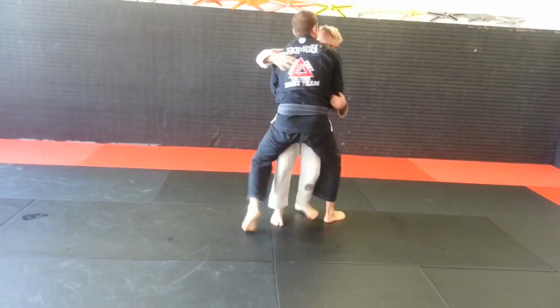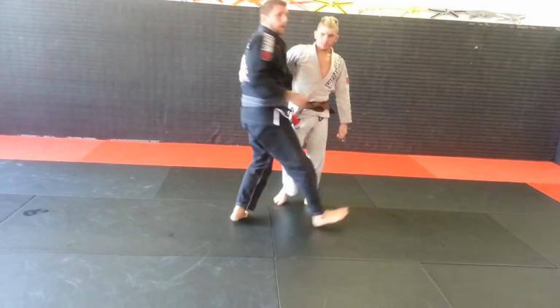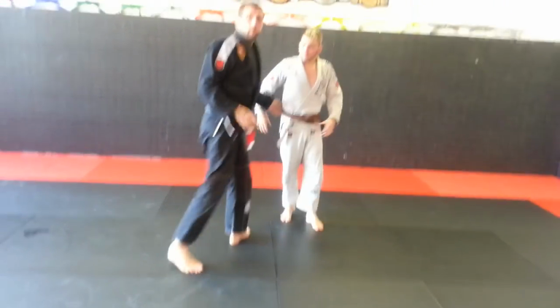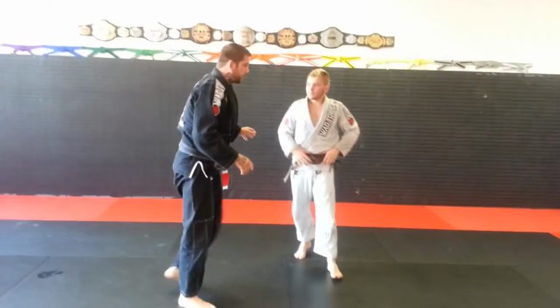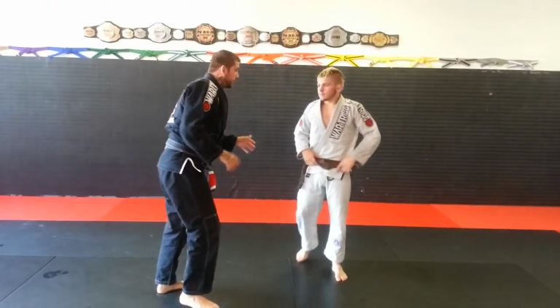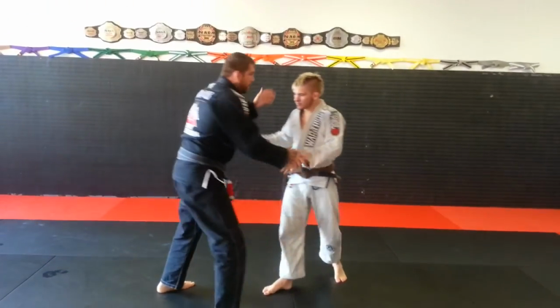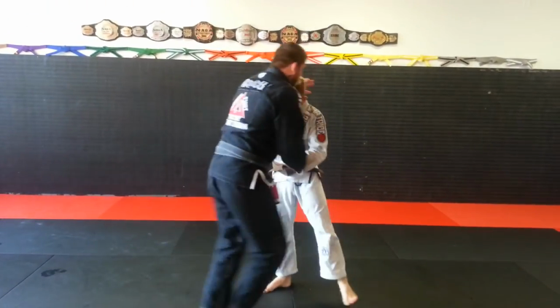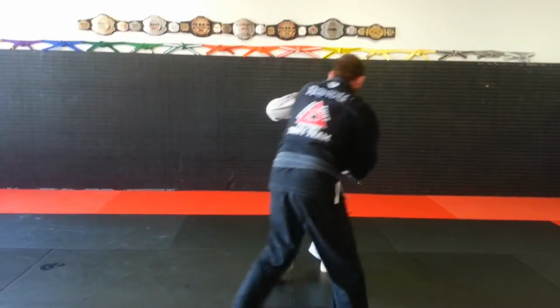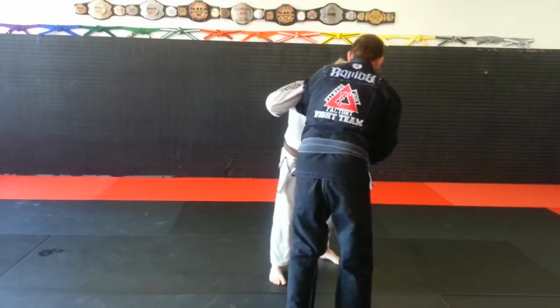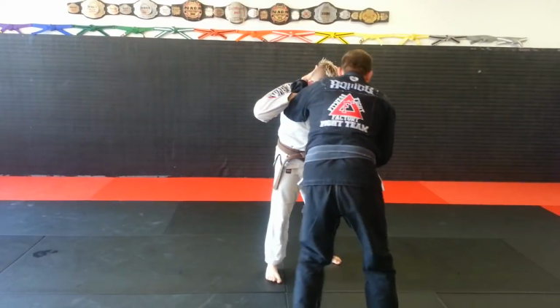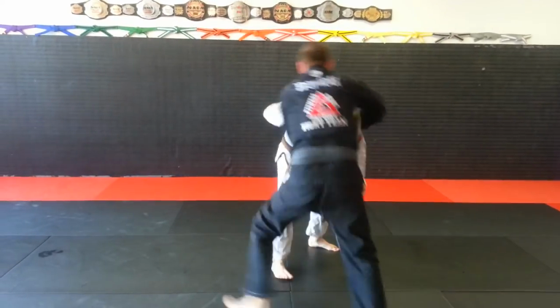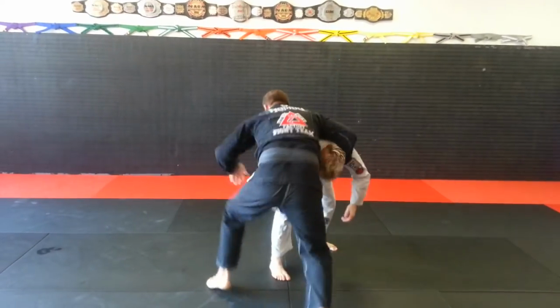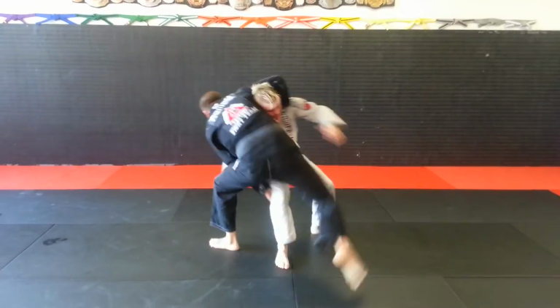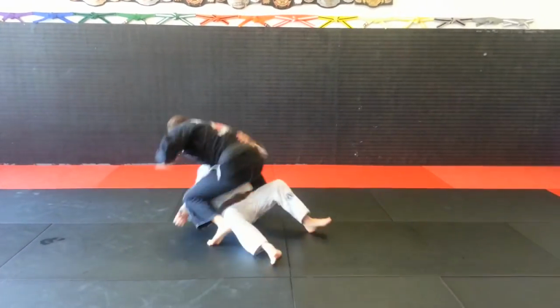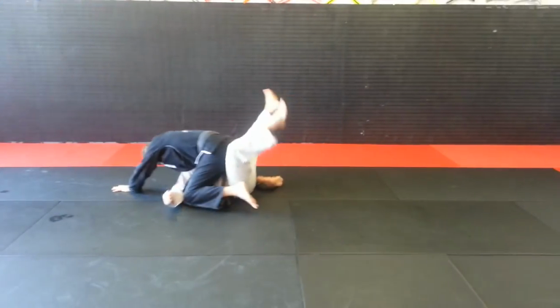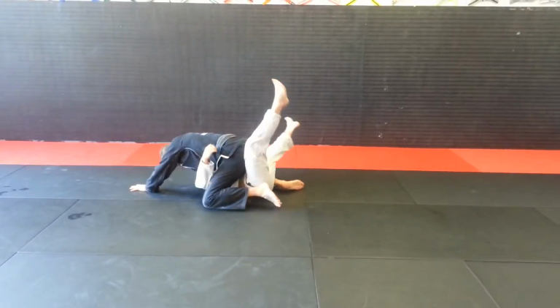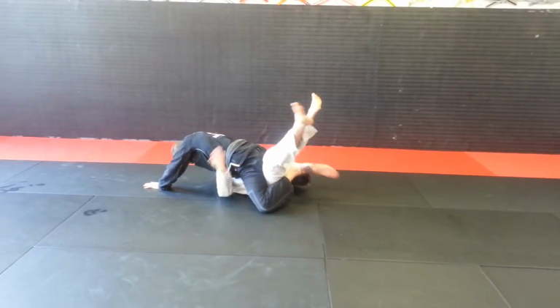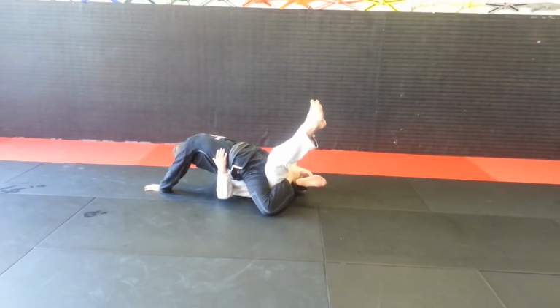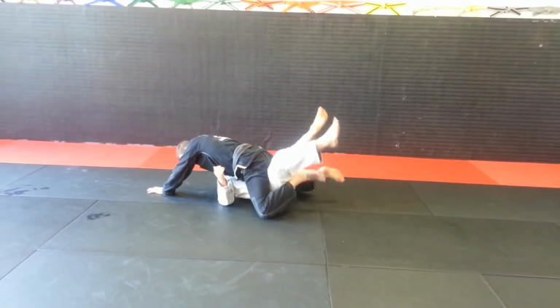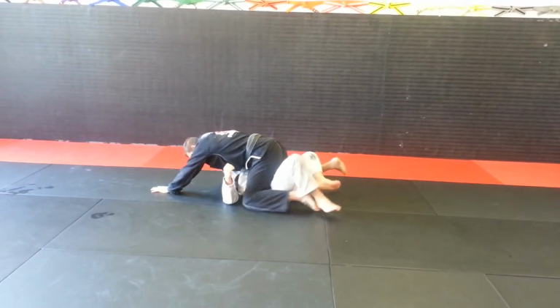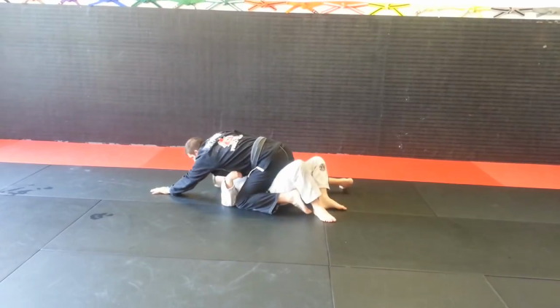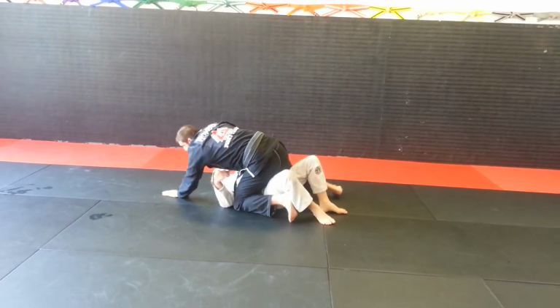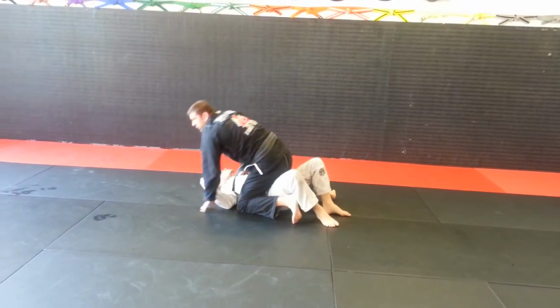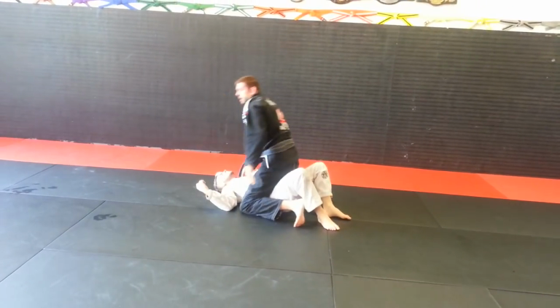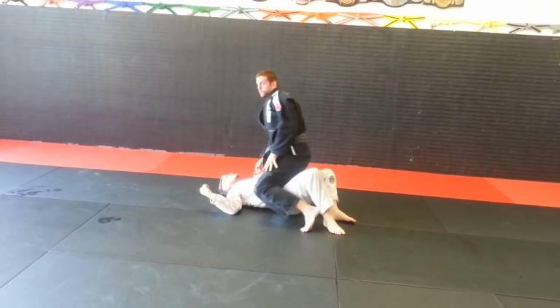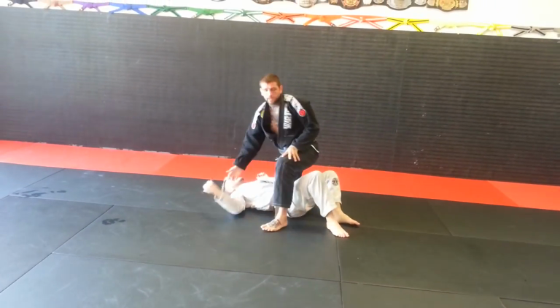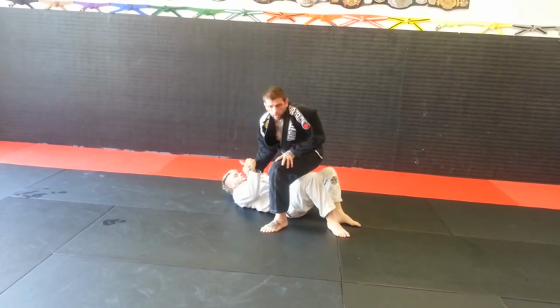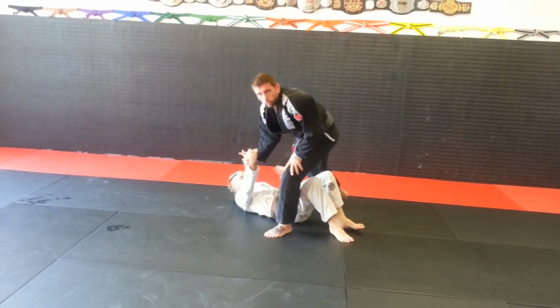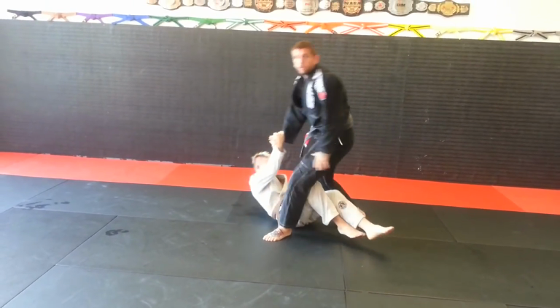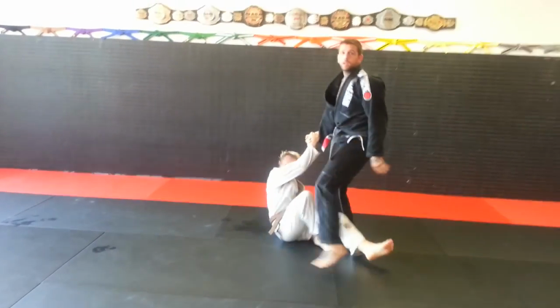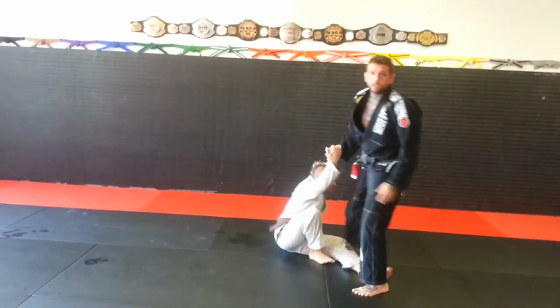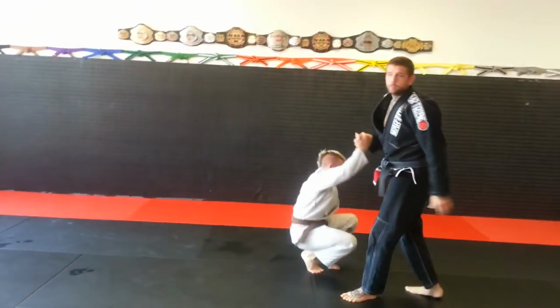Again: collar tie, pocket the head, knee tap, right into the mount, cross the ankles. If I miss the choke, I get two points for the takedown, four for mount, and an advantage for the submission attempt.